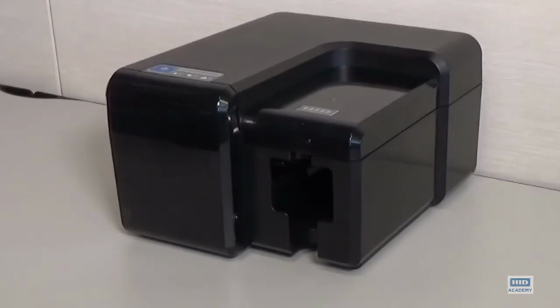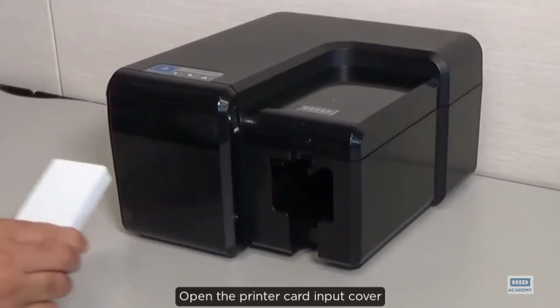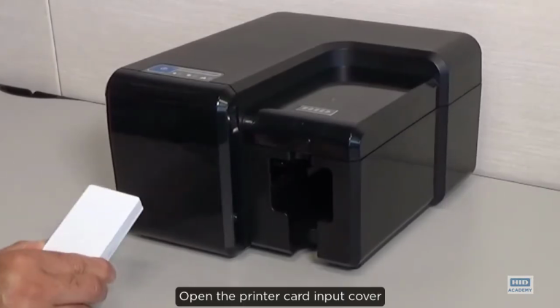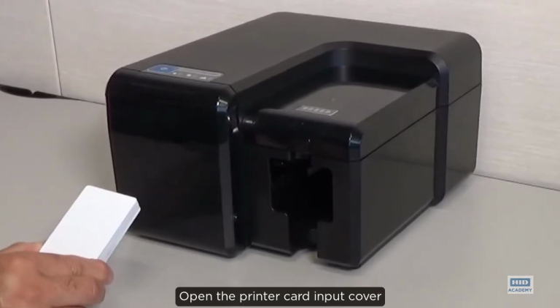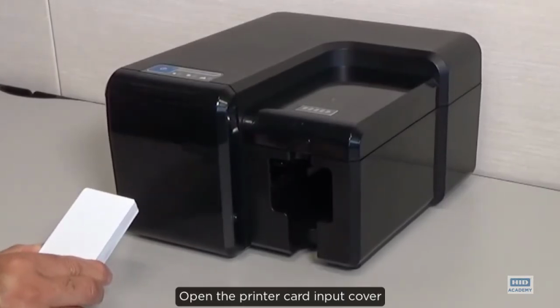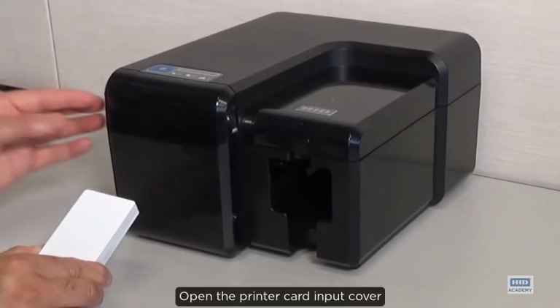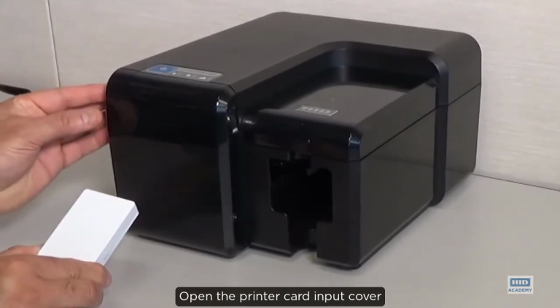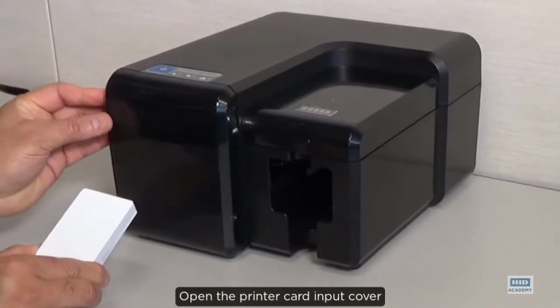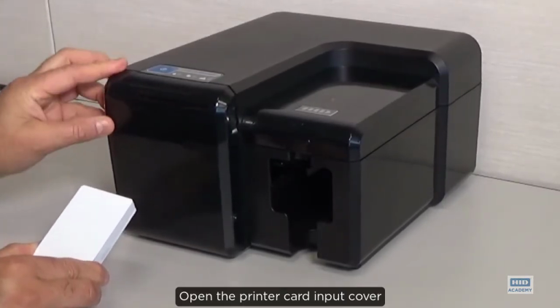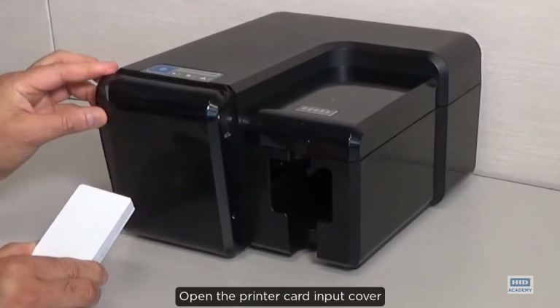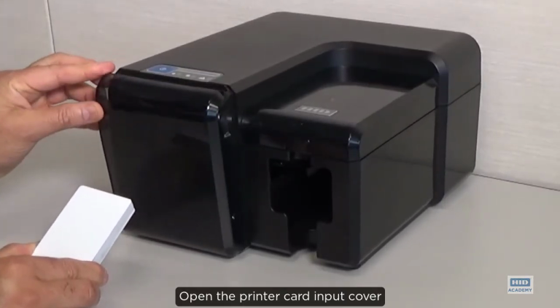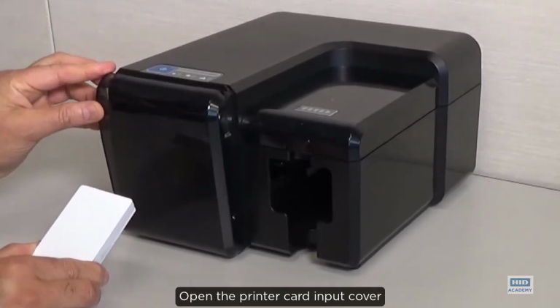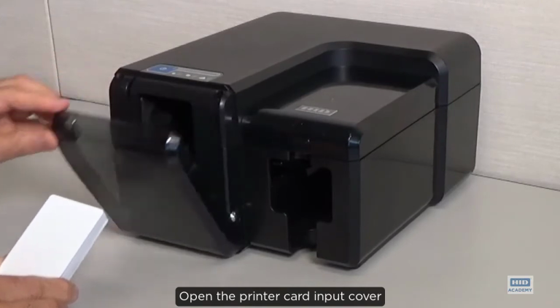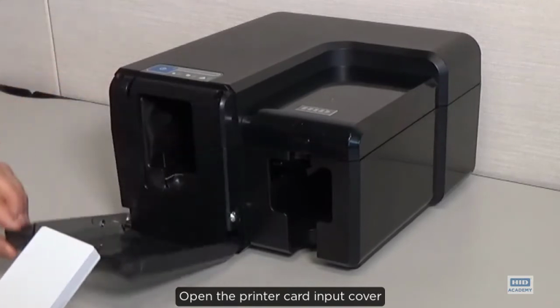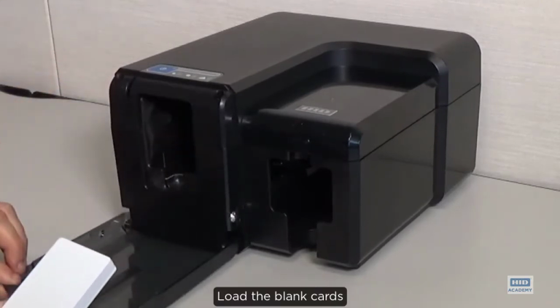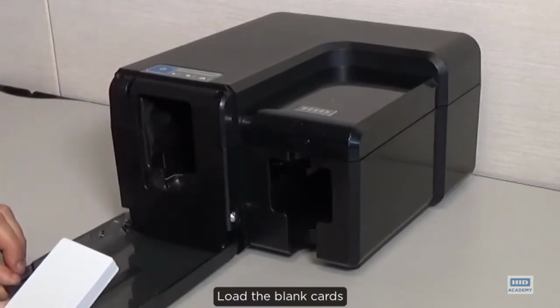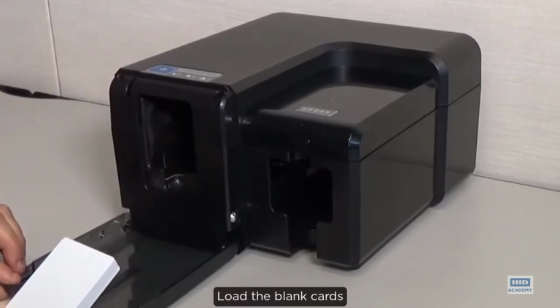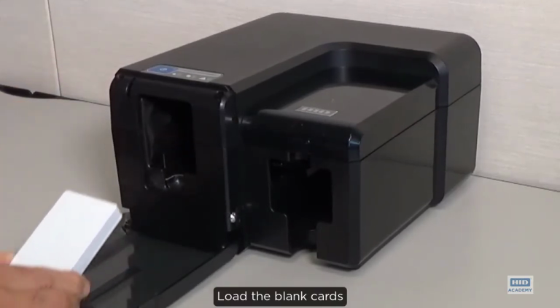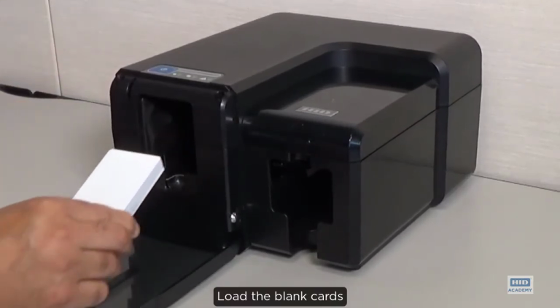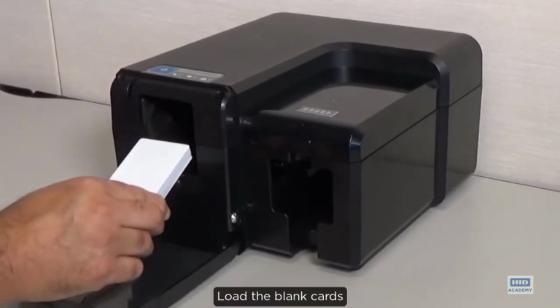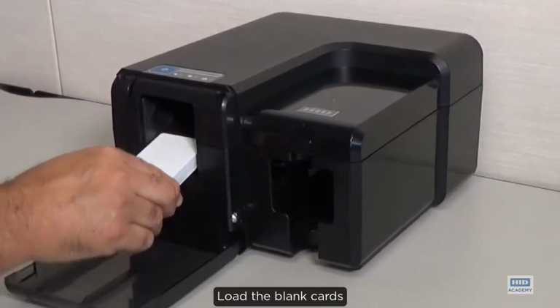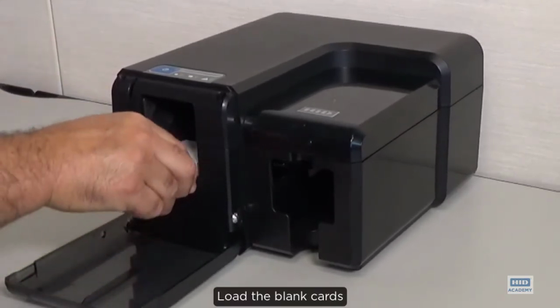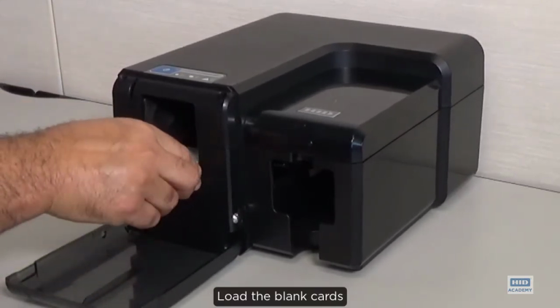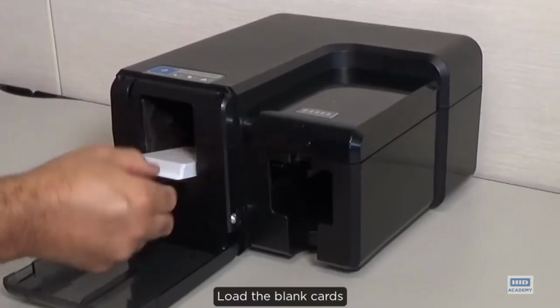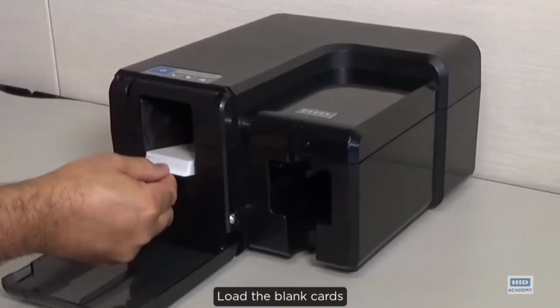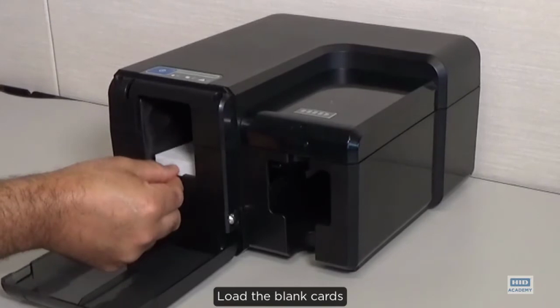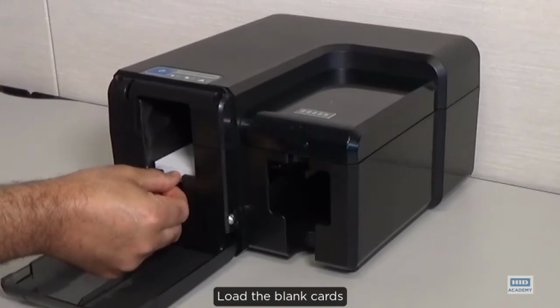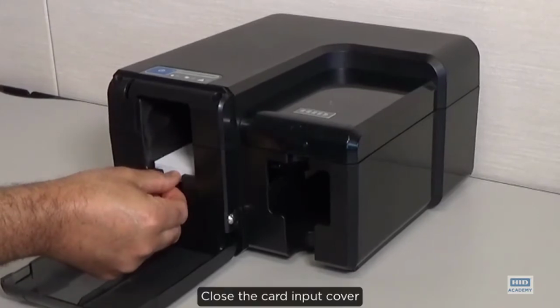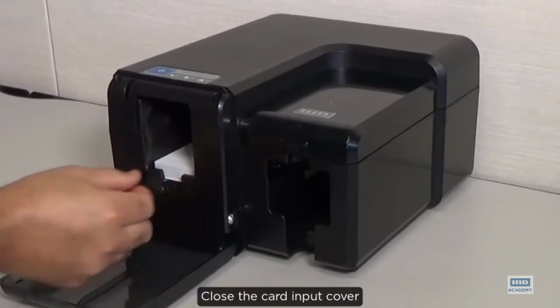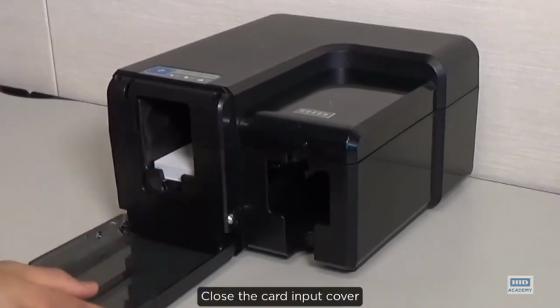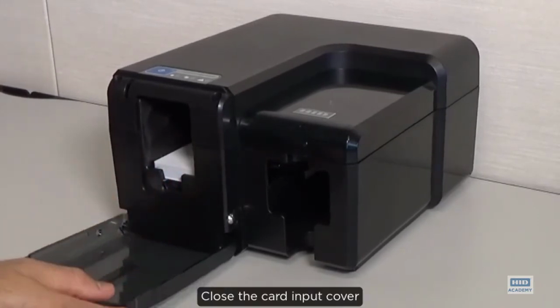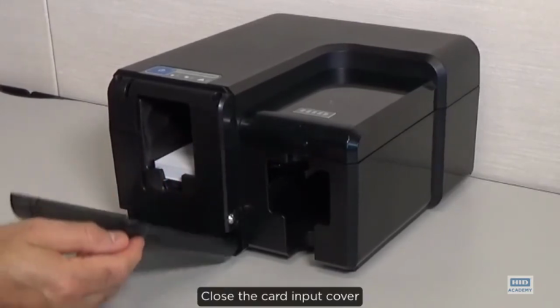Open the printer card input cover. Load the blank cards and close the card input cover.